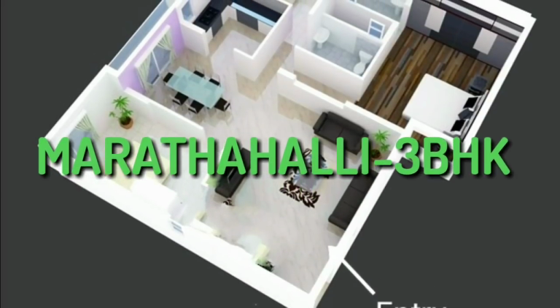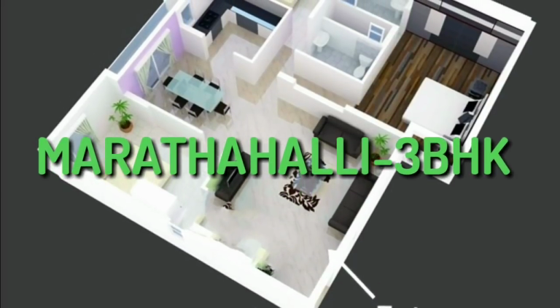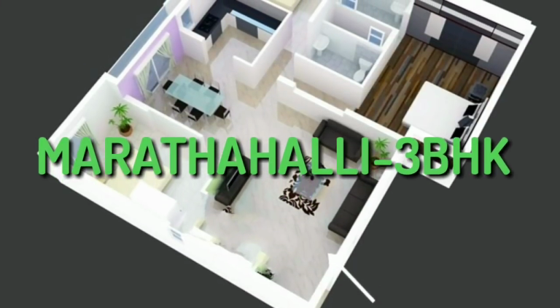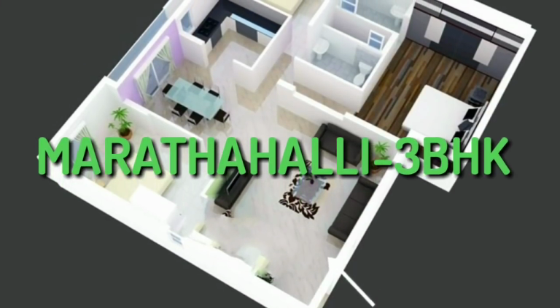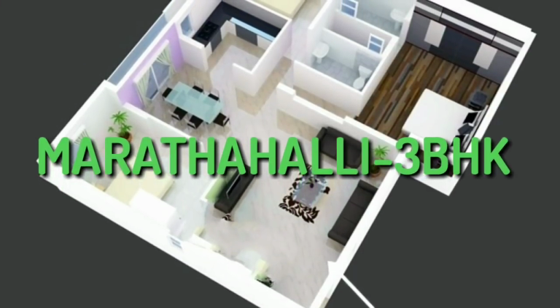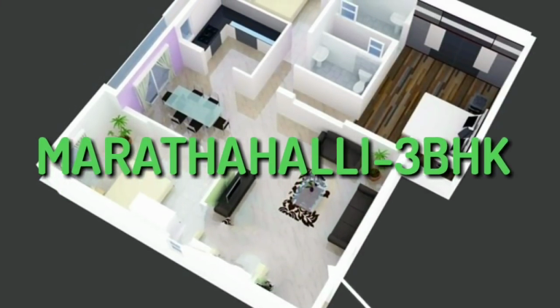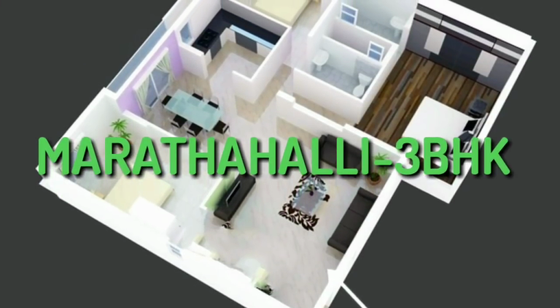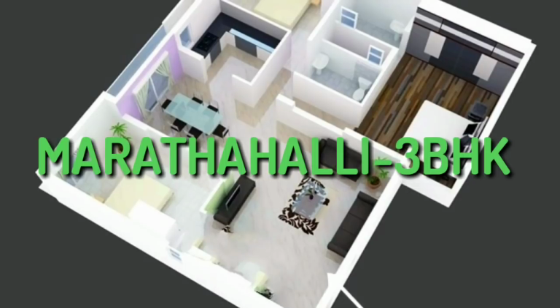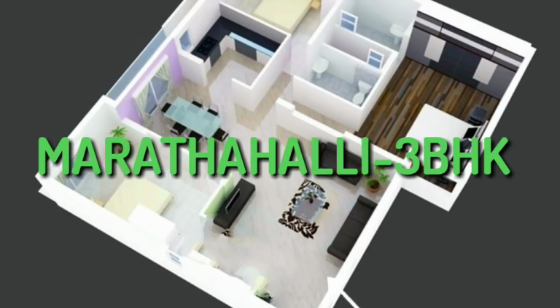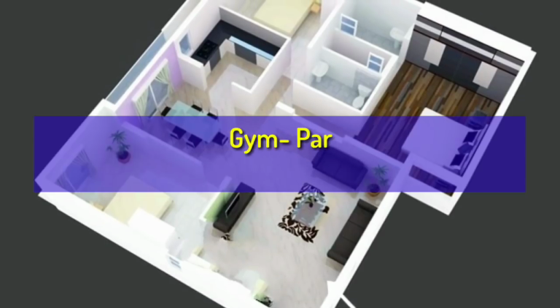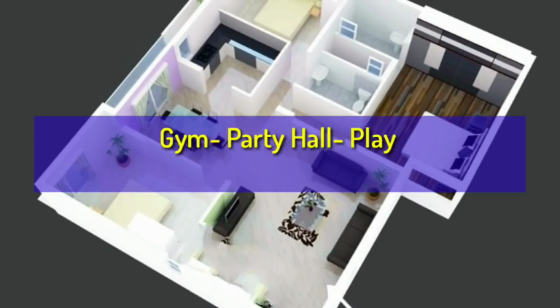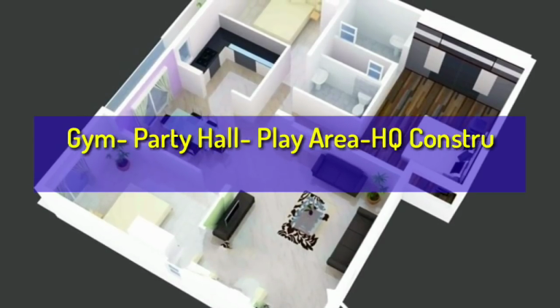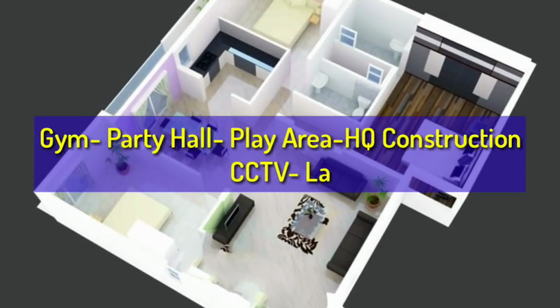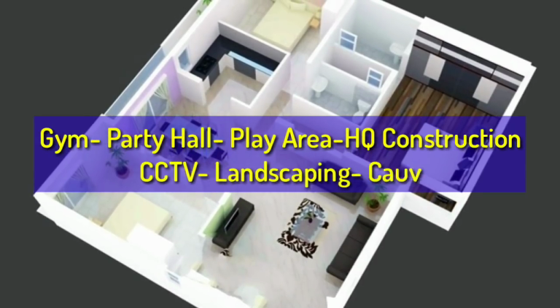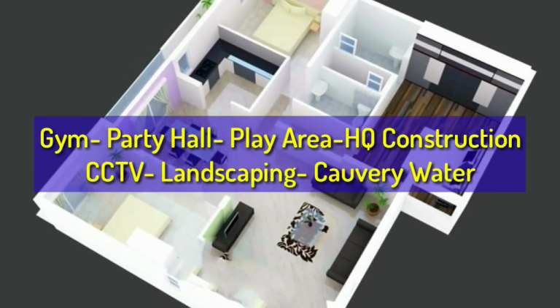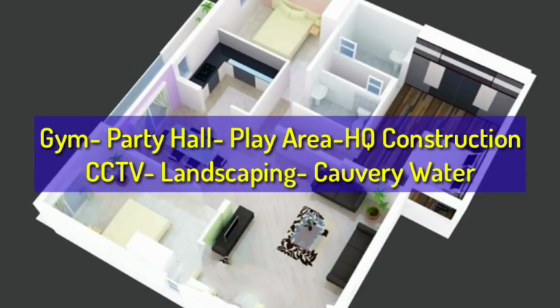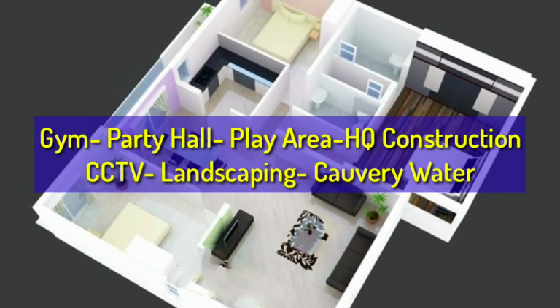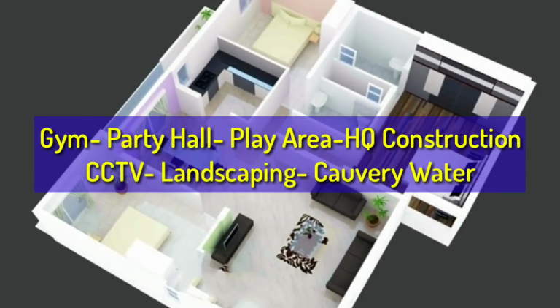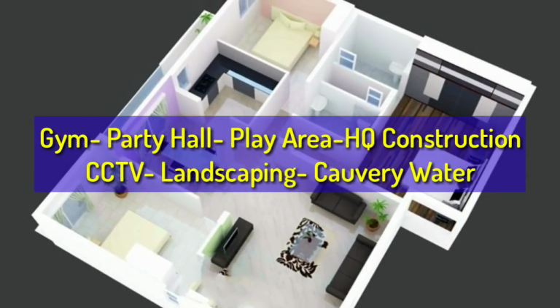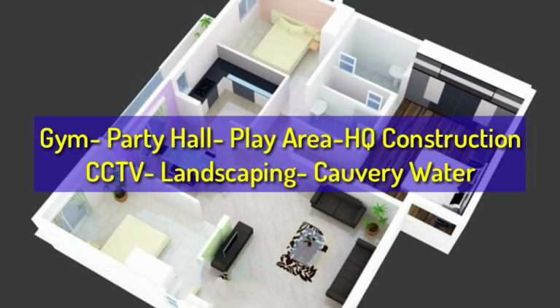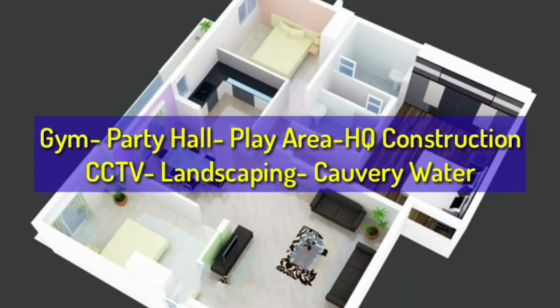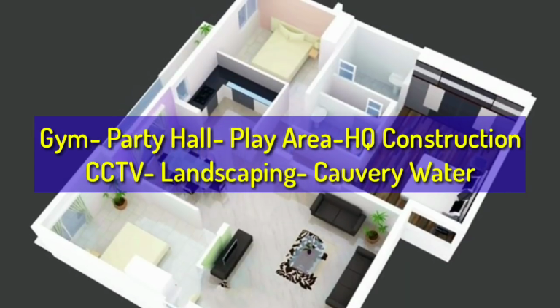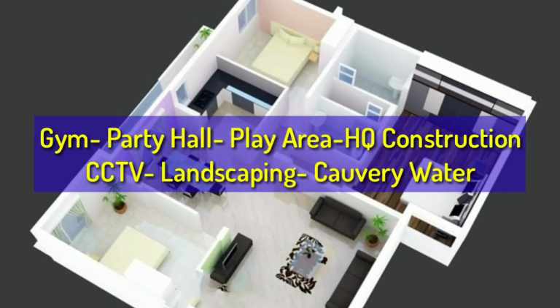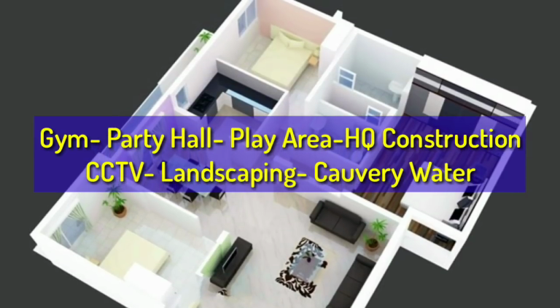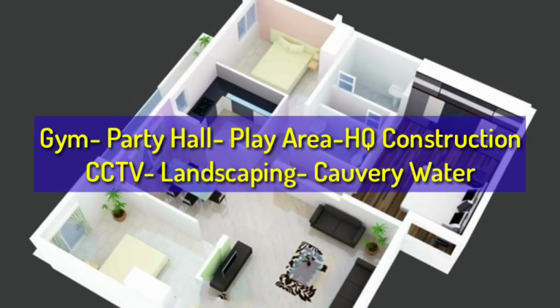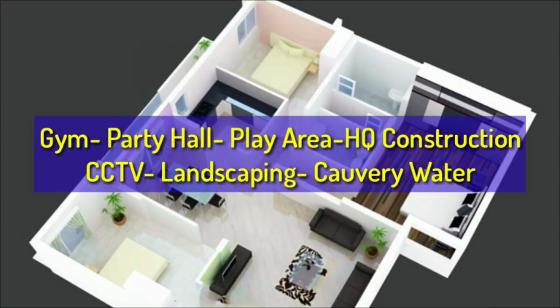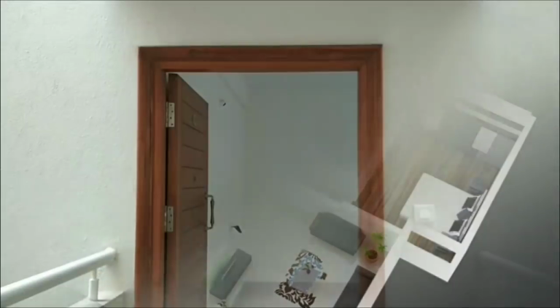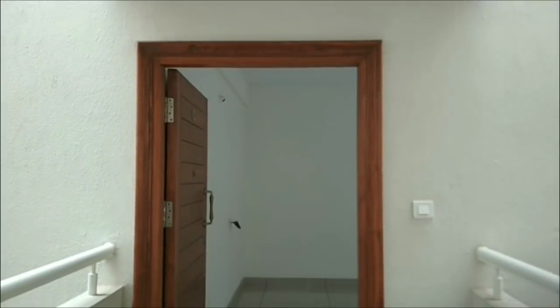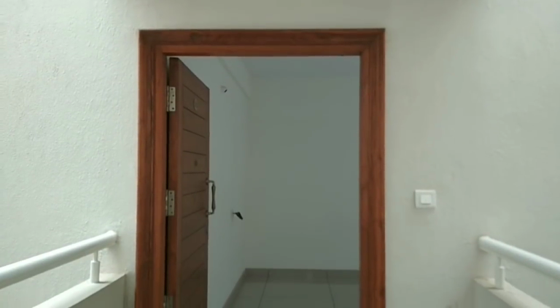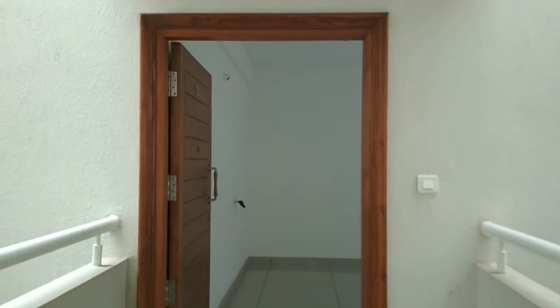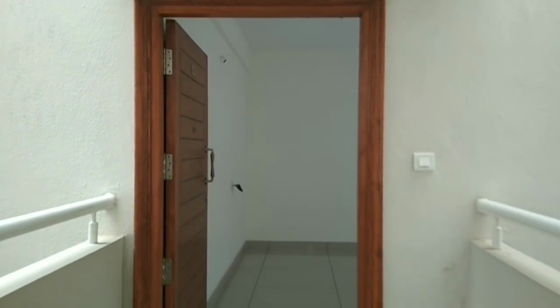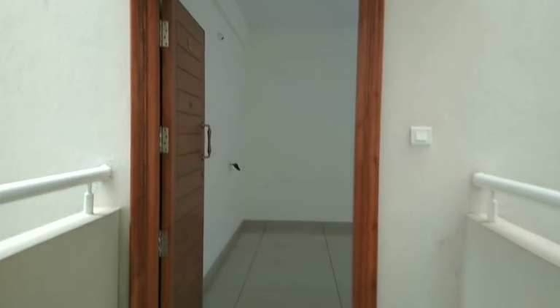Hi, we are in Marathahalli today. We are going to see a 3BHK apartment available for sale, with gym, party hall, play area, high quality construction, CCTV, landscaping, and Cauvery water. It is about one and a half kilometers from the Outer Ring Road as well as the Old Airport Road.